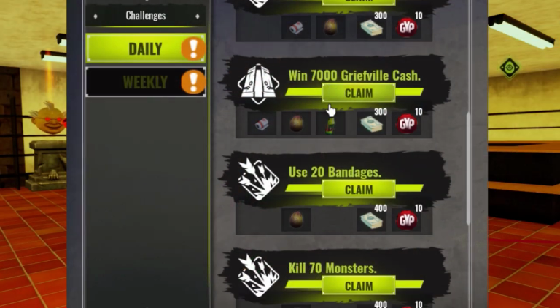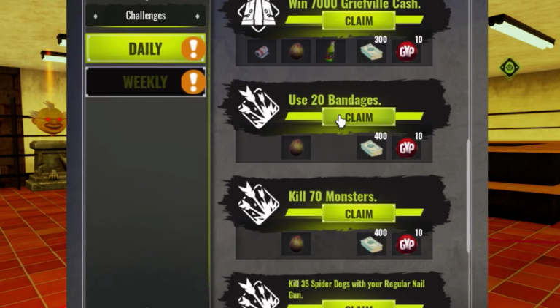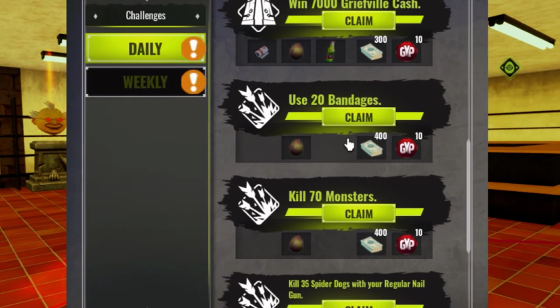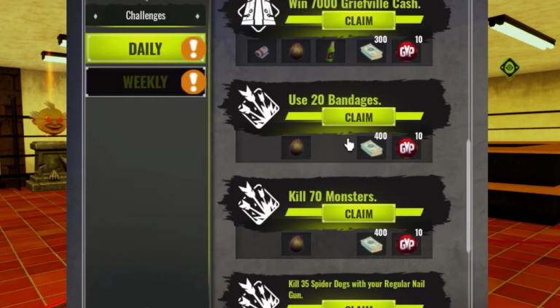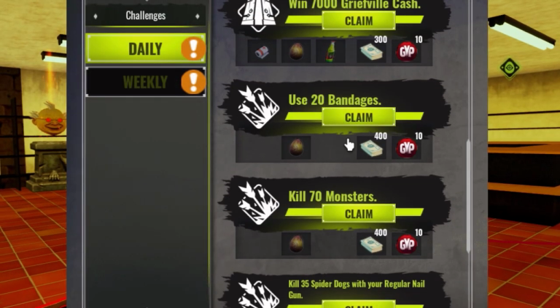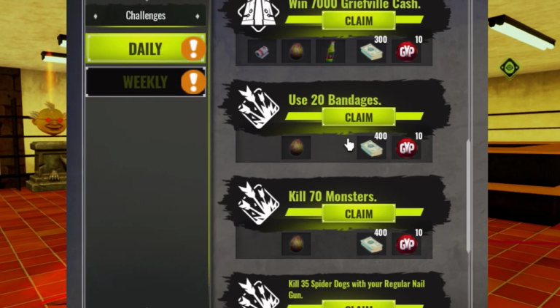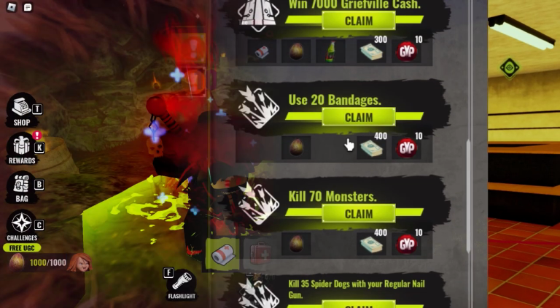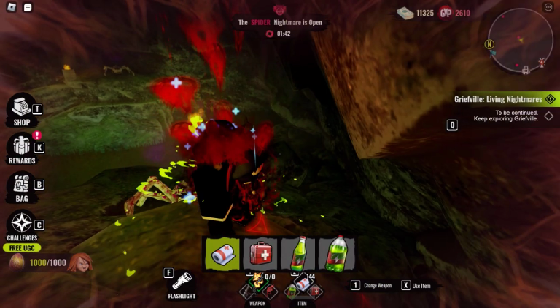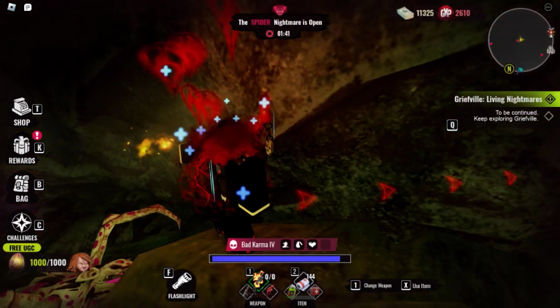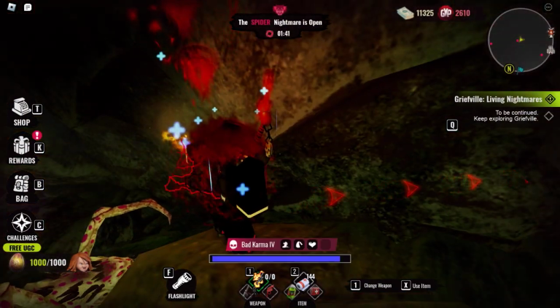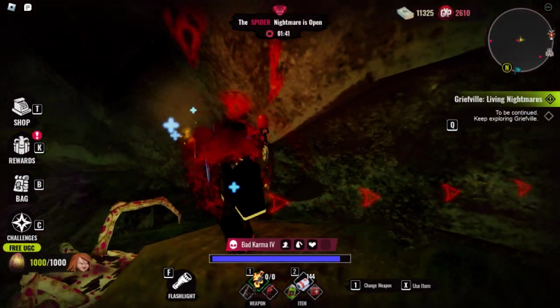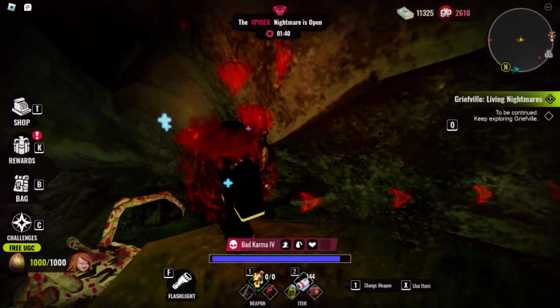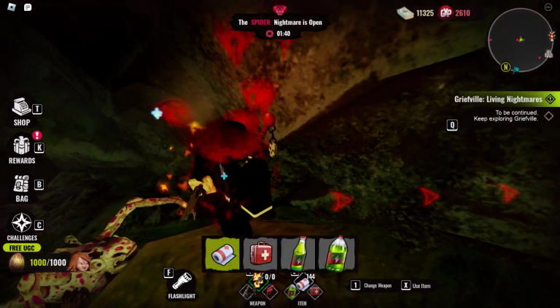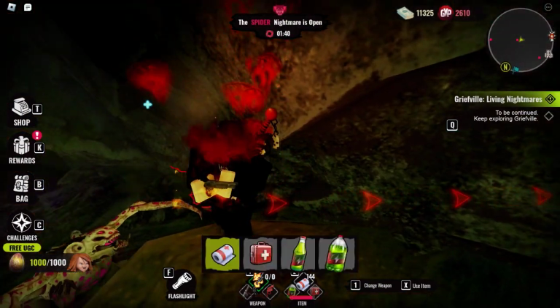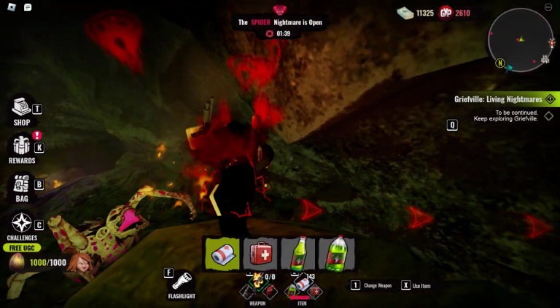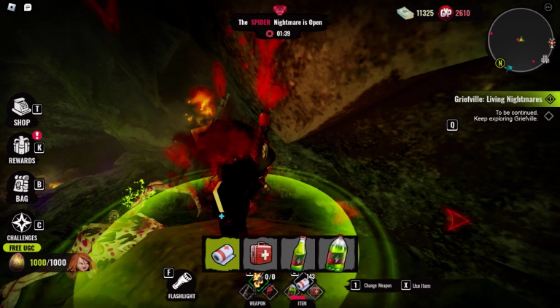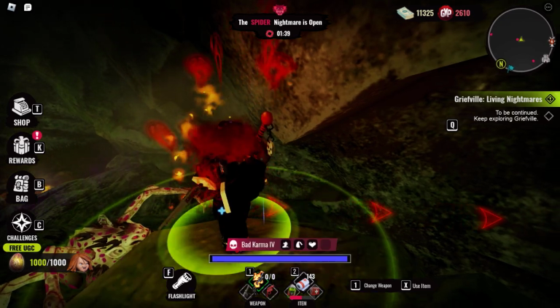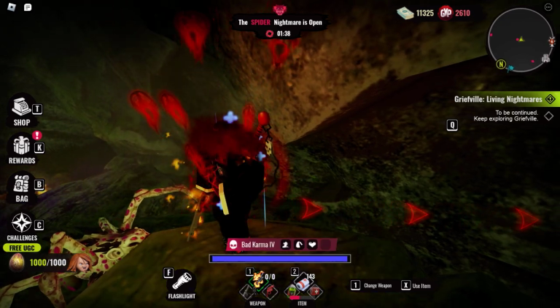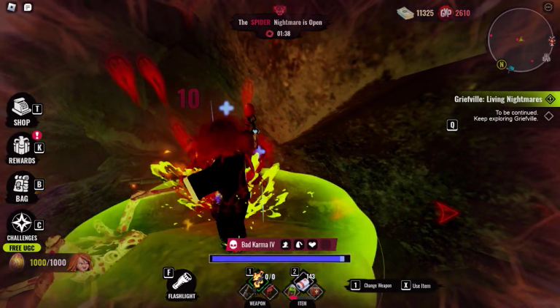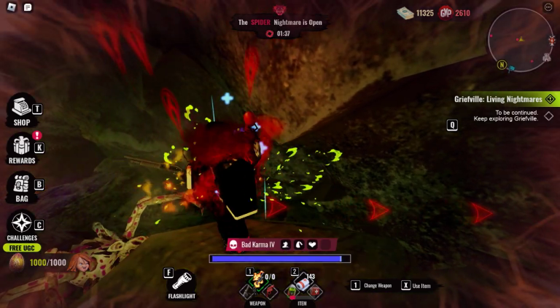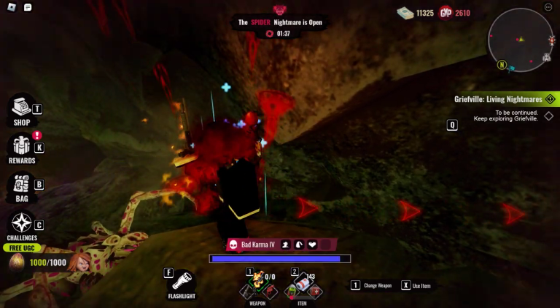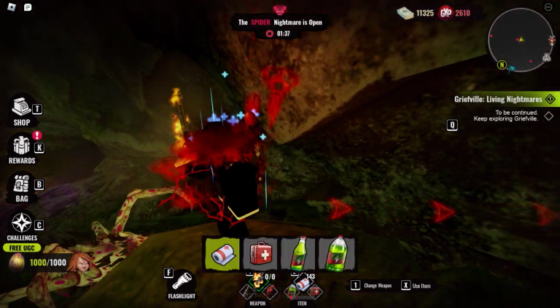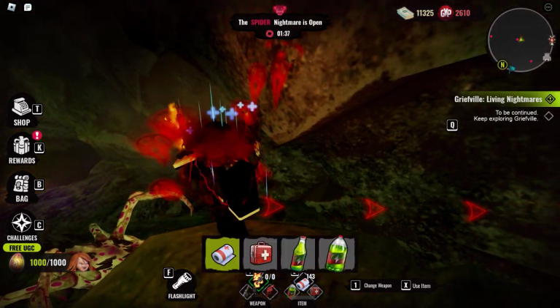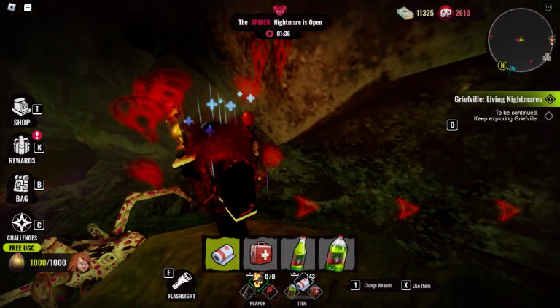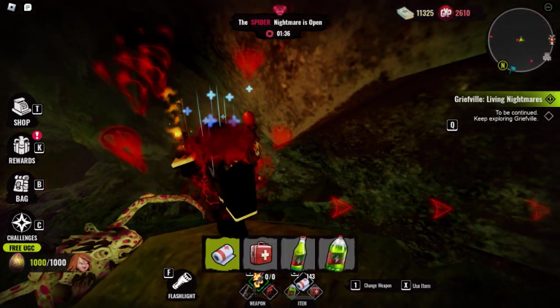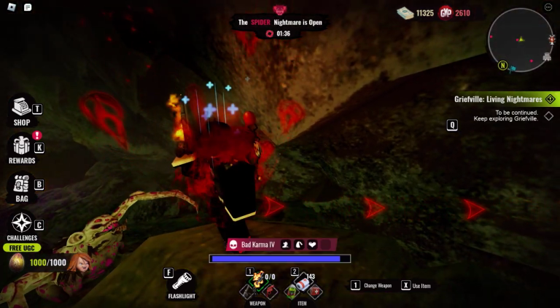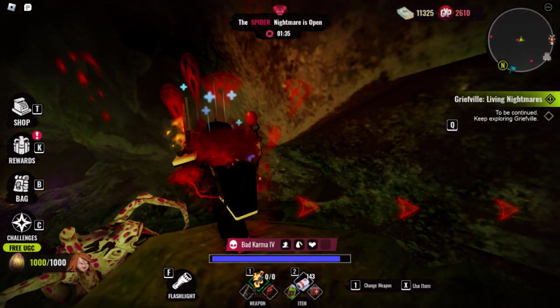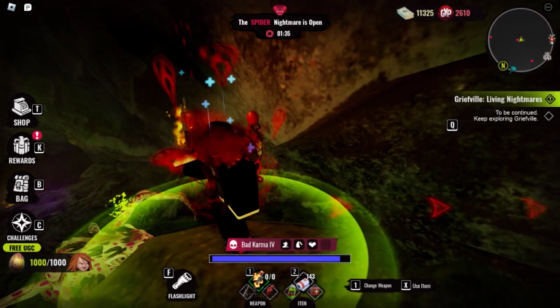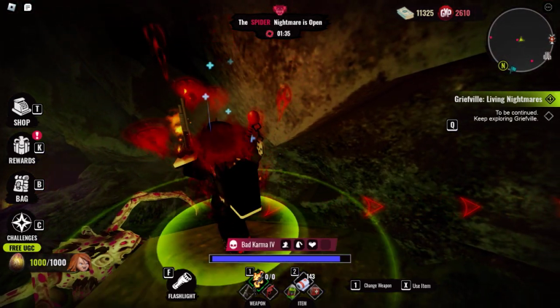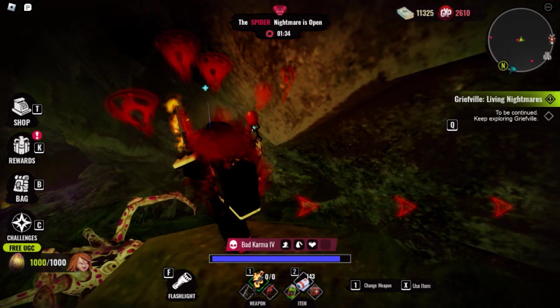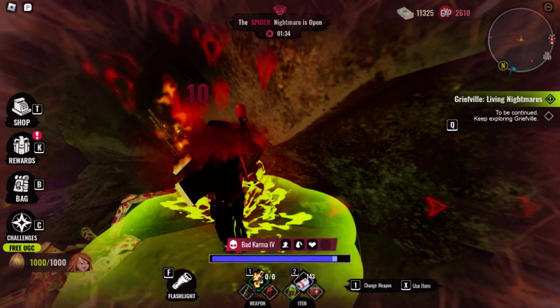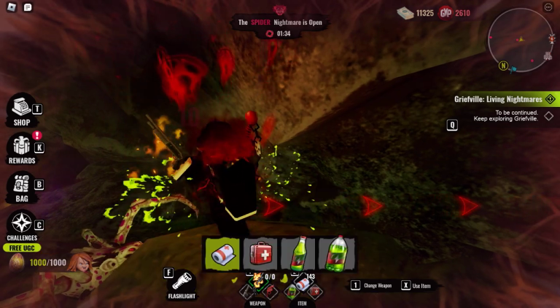Use 20 bandages — super simple. Just take damage, then use a bandage. You can also do this on purpose: walk into a spider, take damage, and you'll get this one unlocked quickly. Press 2 and X to use them.